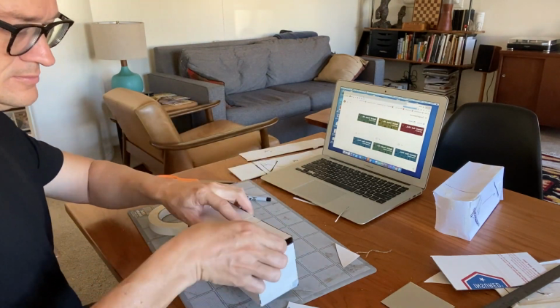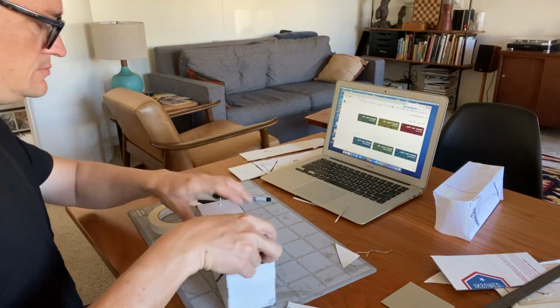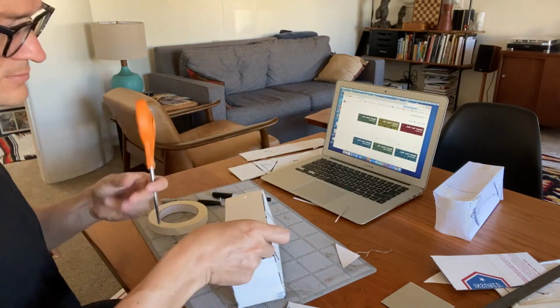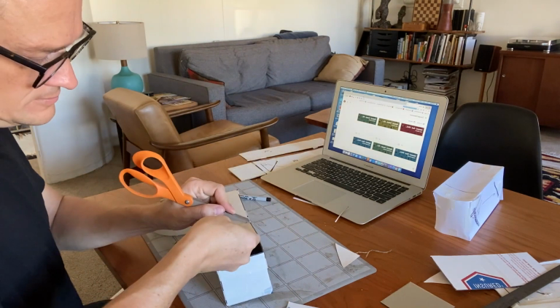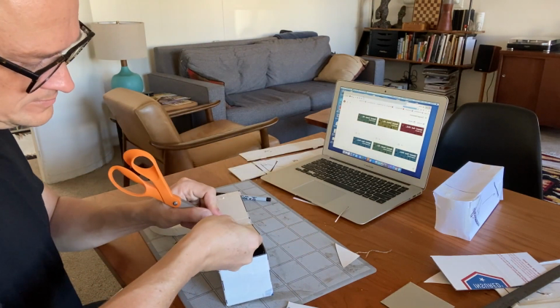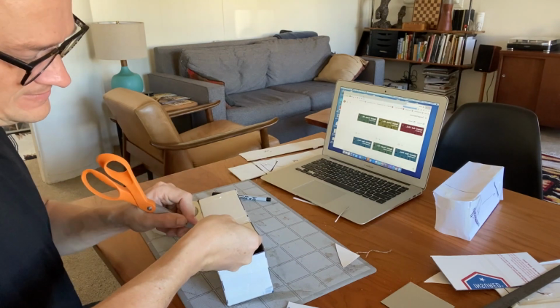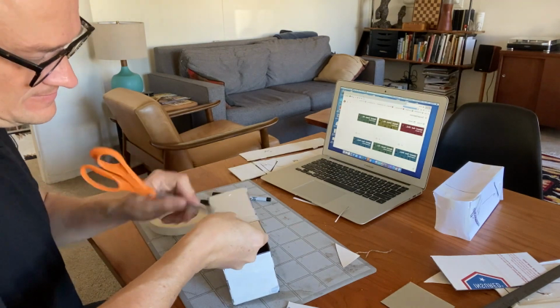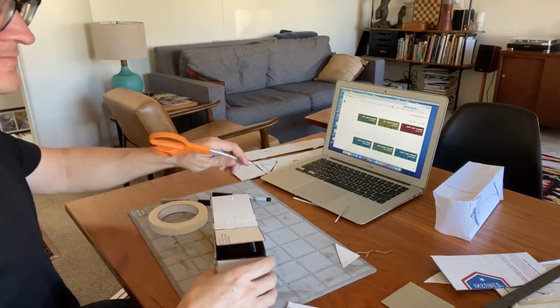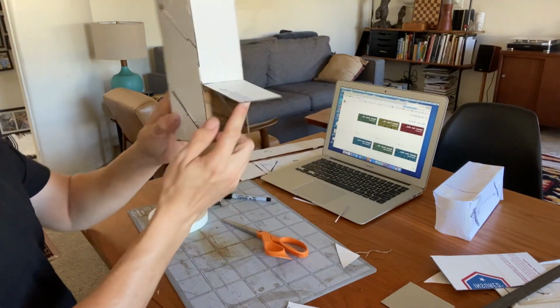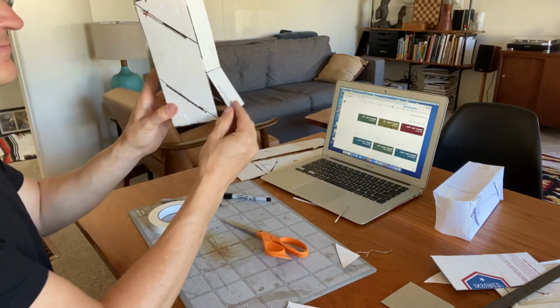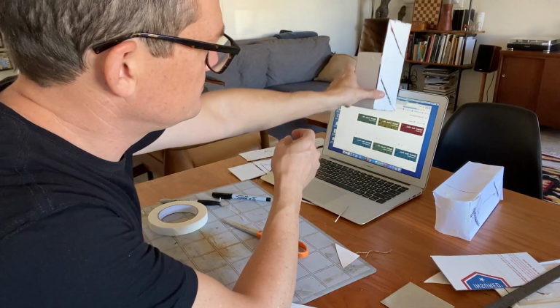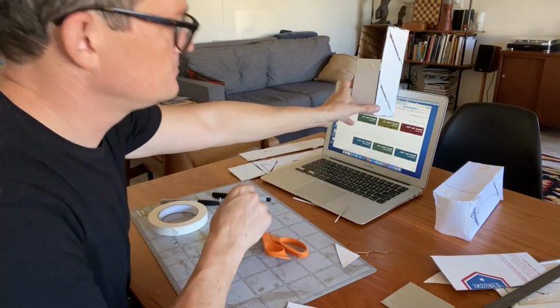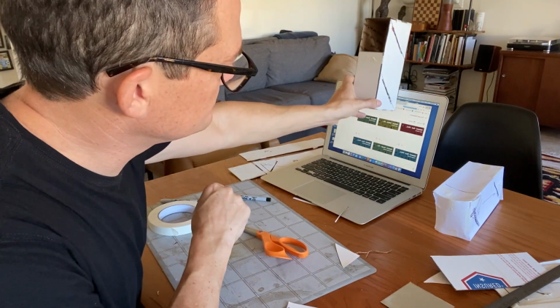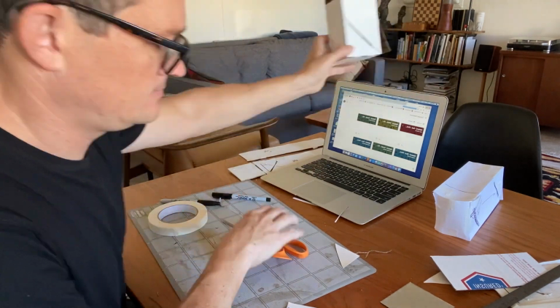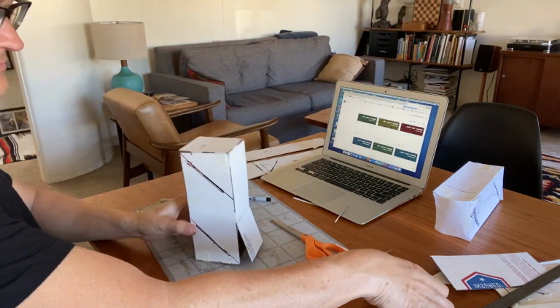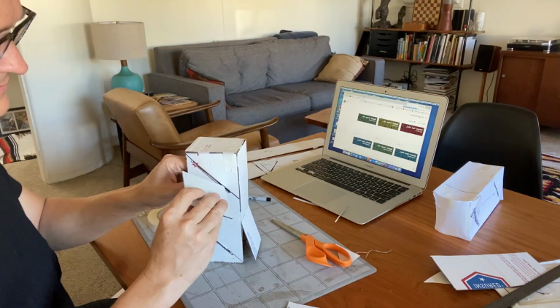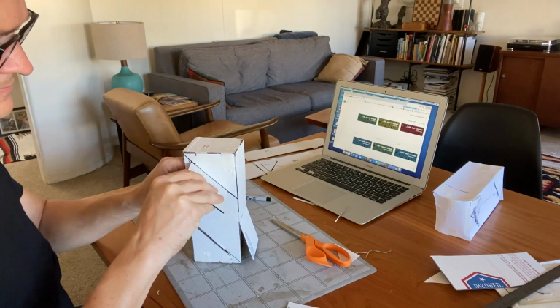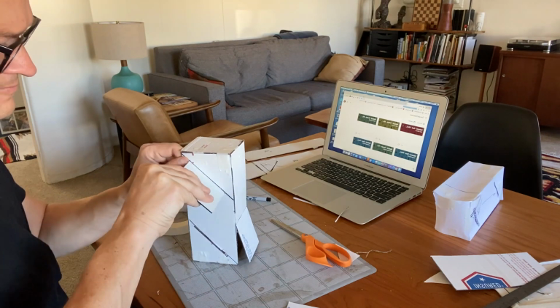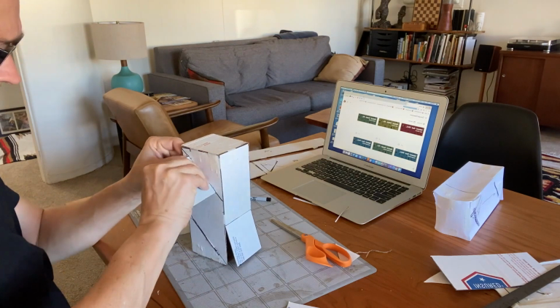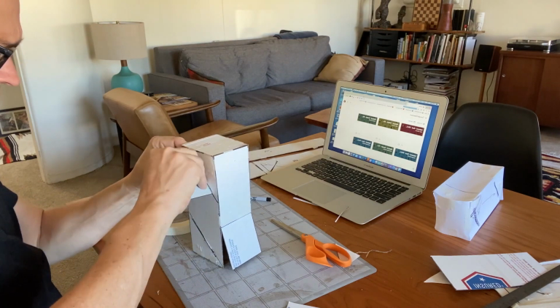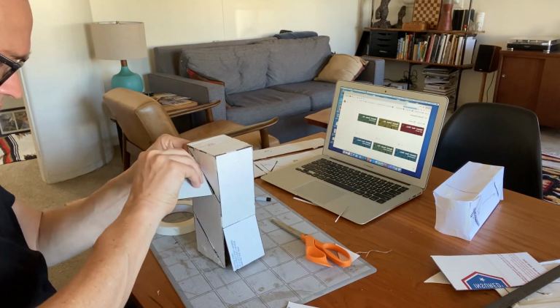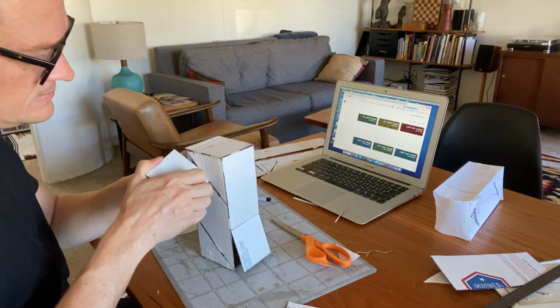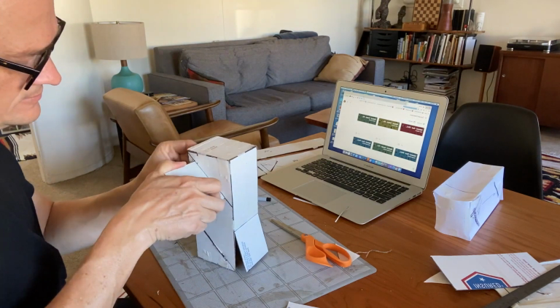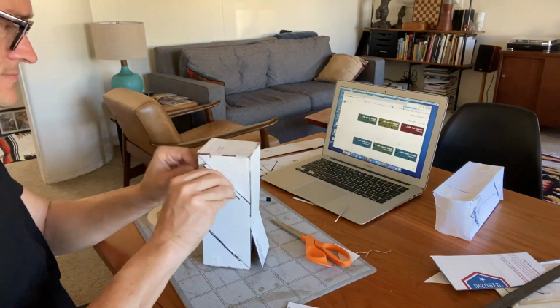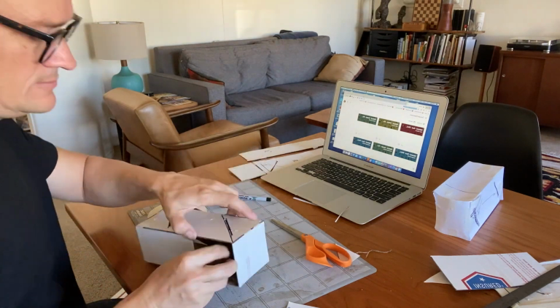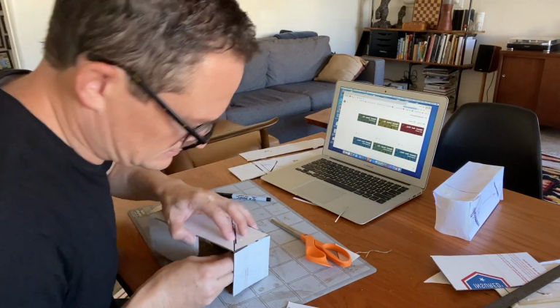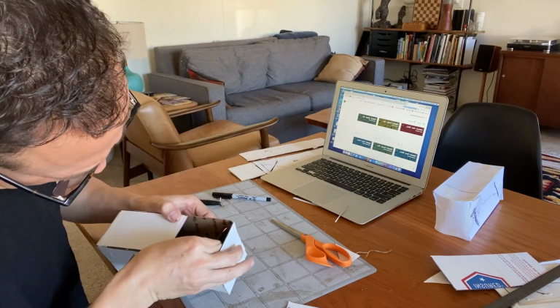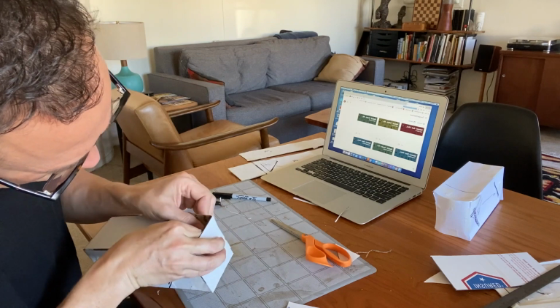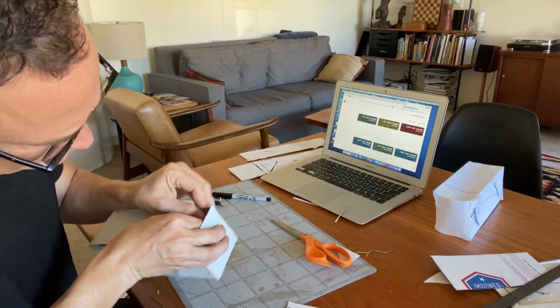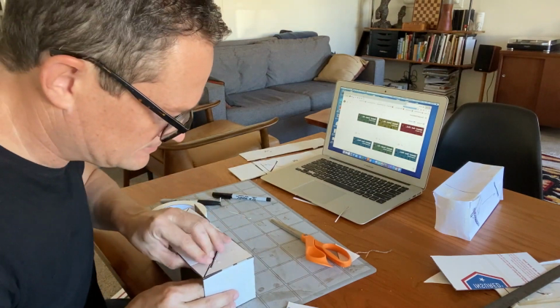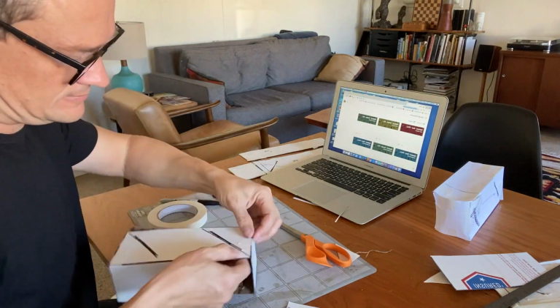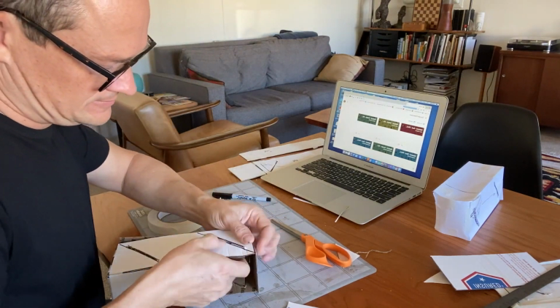I'm going to use the scissors to score a little bit of the line, using the non-sharp end, just to make sure it folds where I want it to fold. Now I'm getting the mirrors put into place, and we're about to be able to test this sucker out.